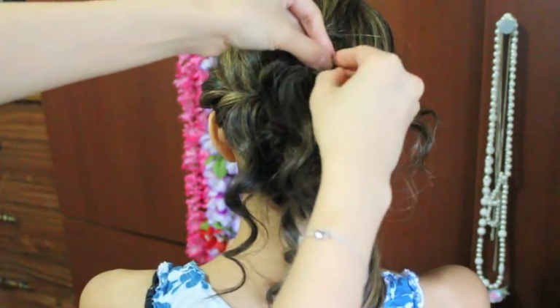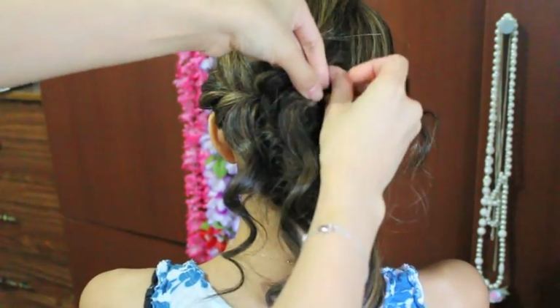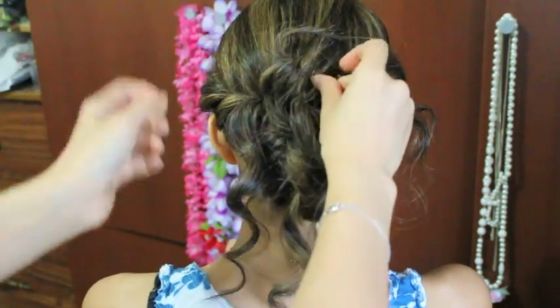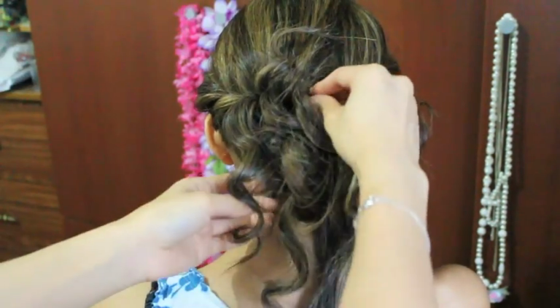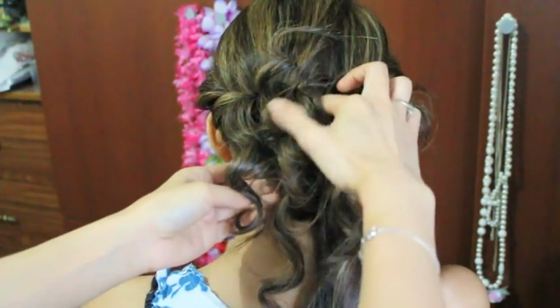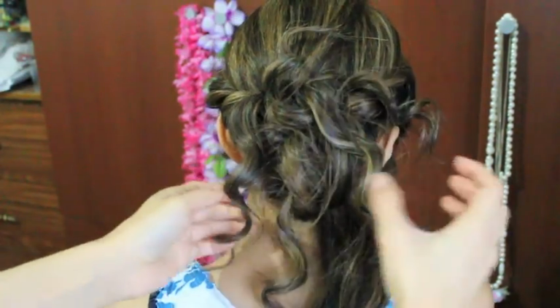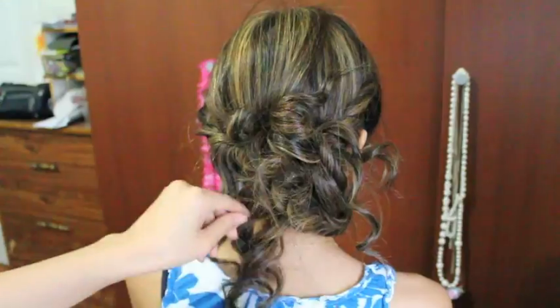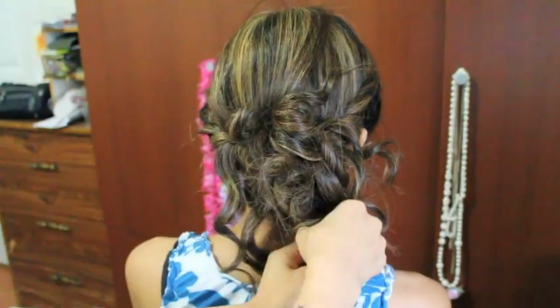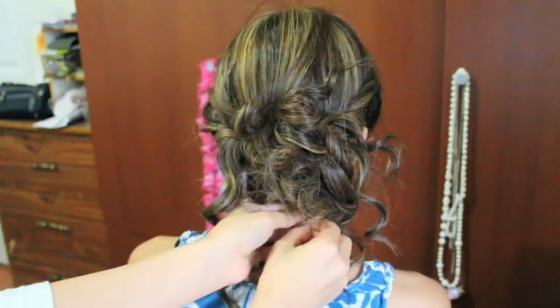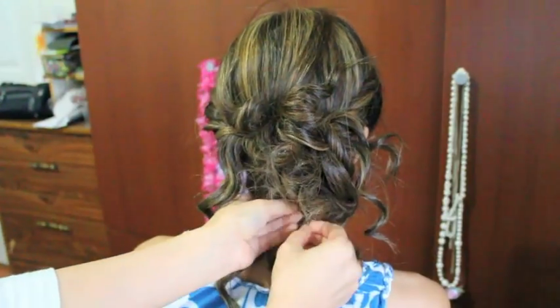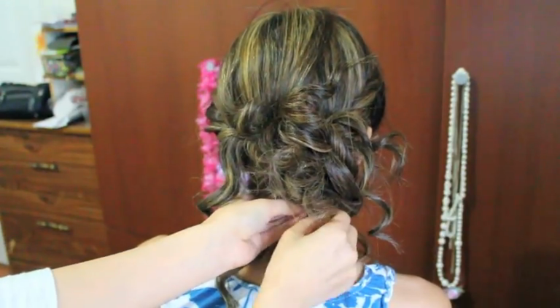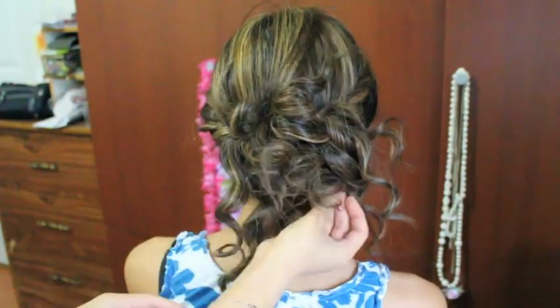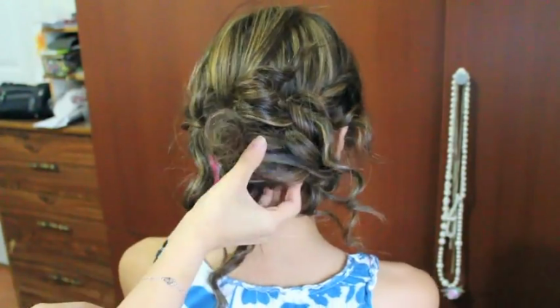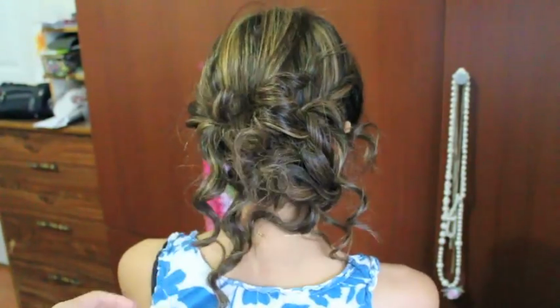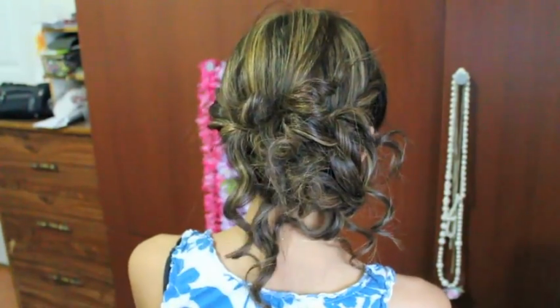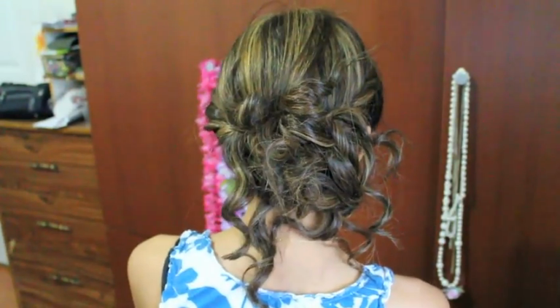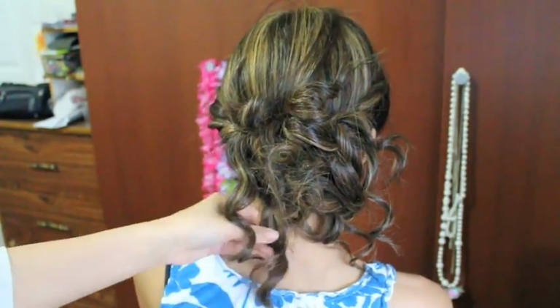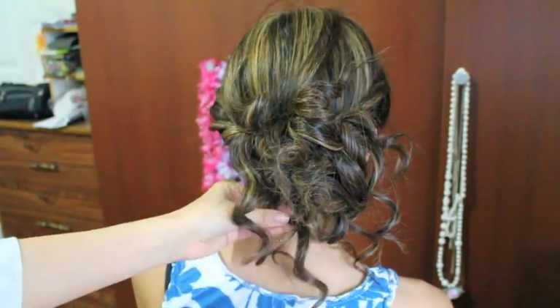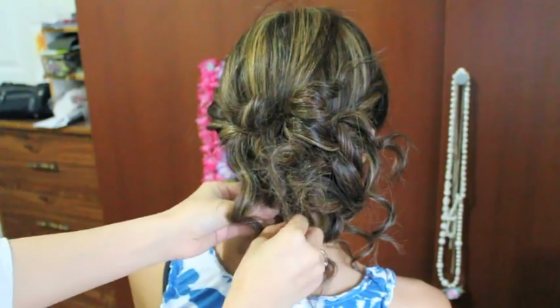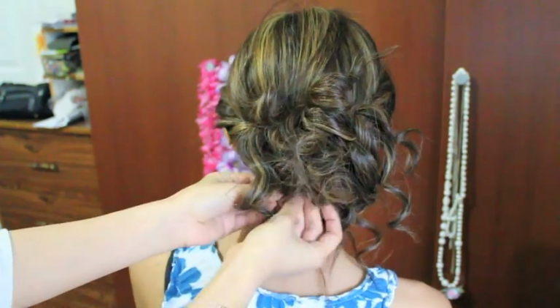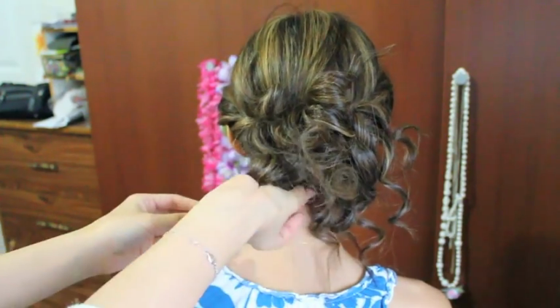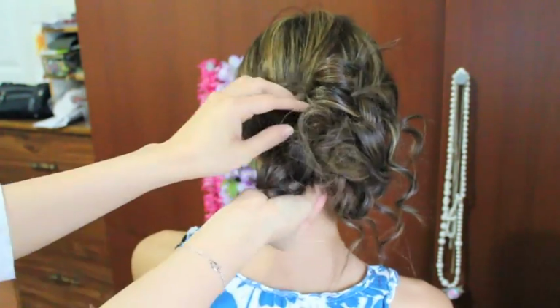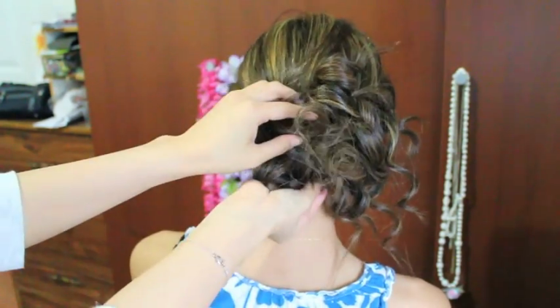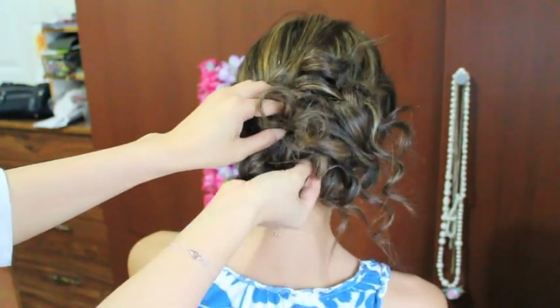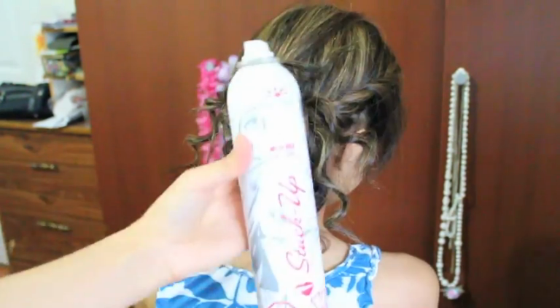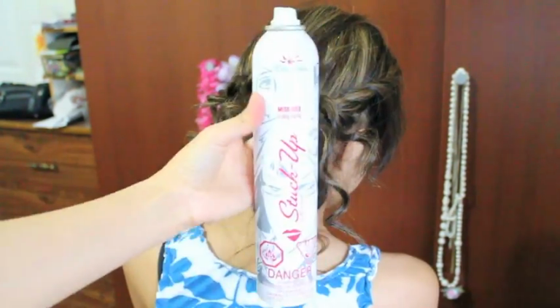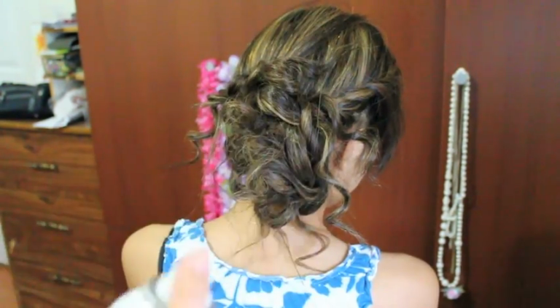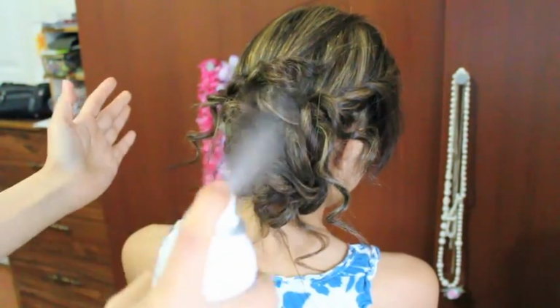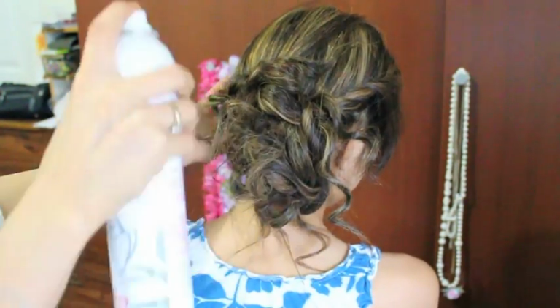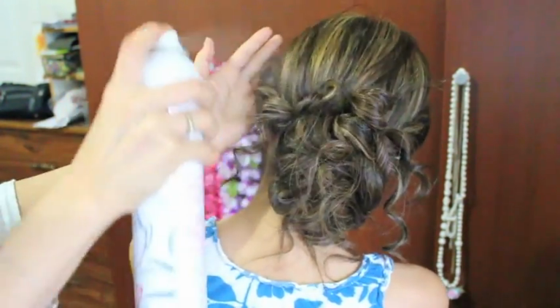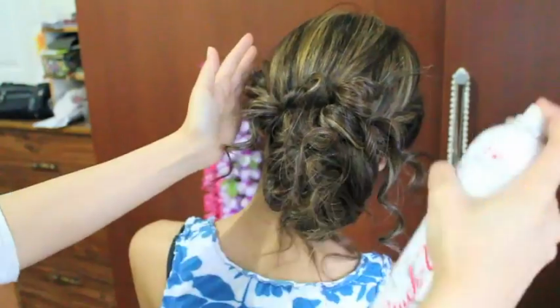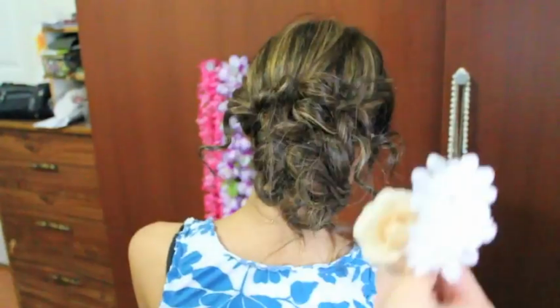Now when you get to the end of your hair, start pinning the curls at the bottom as well. You don't have to put them all at the top, so just place some at the bottom like so. And next you want to grab some hairspray and spray your curls in place.